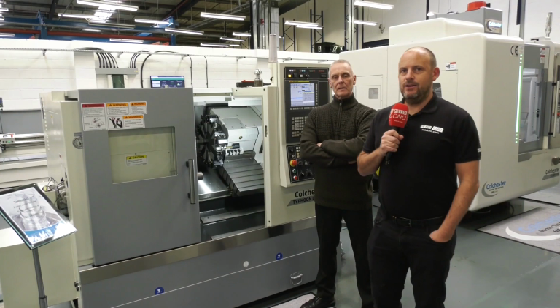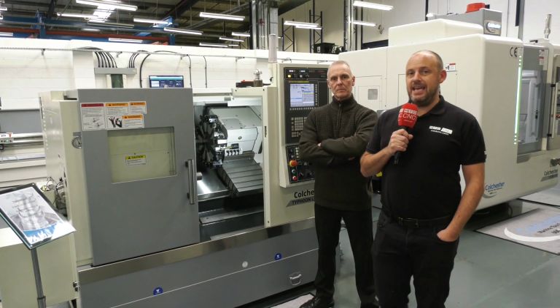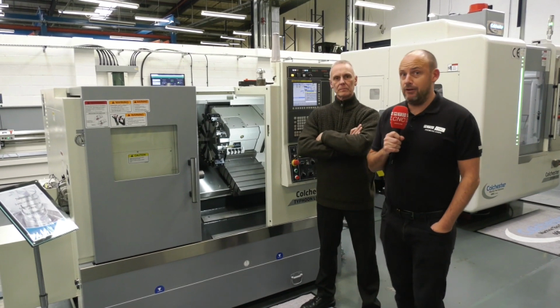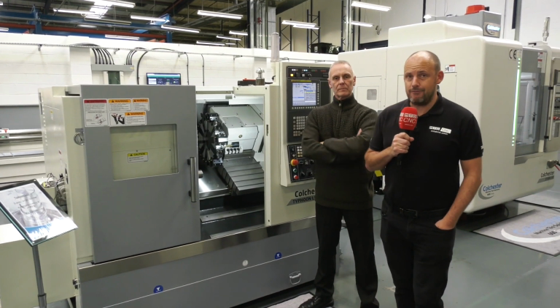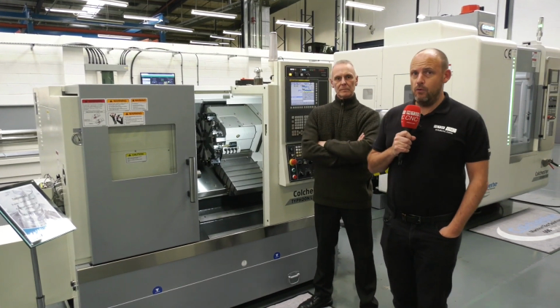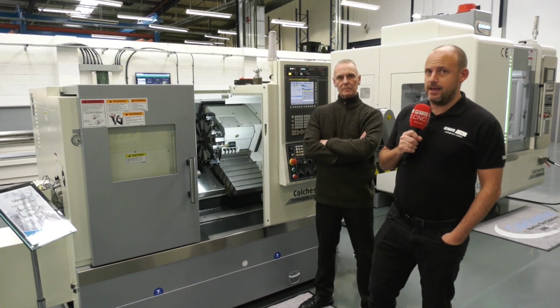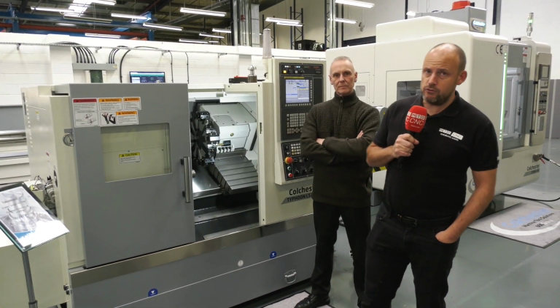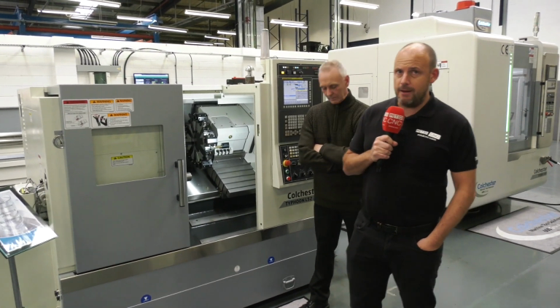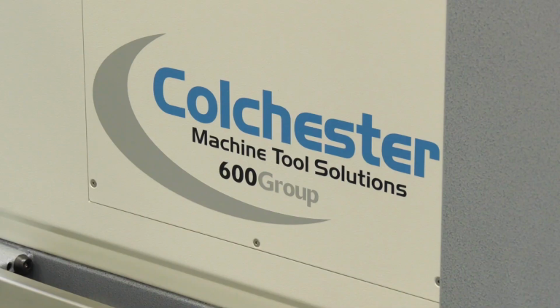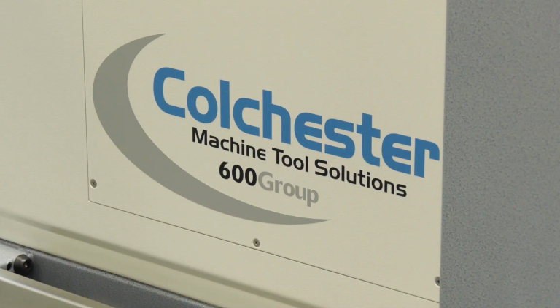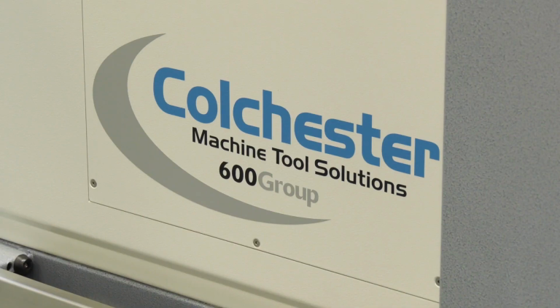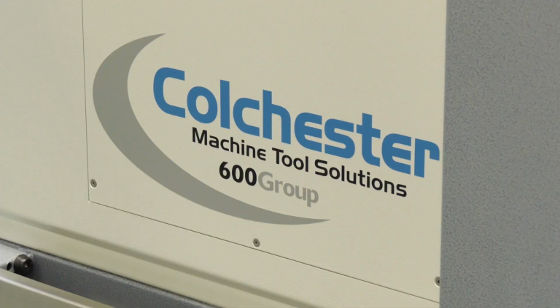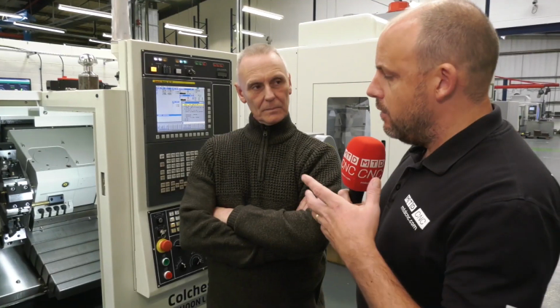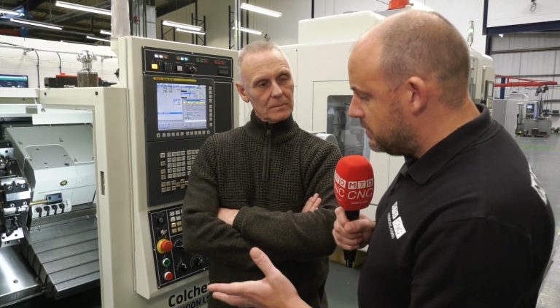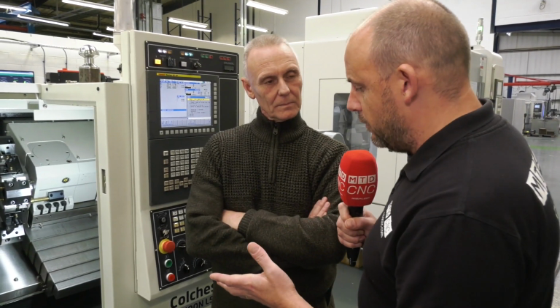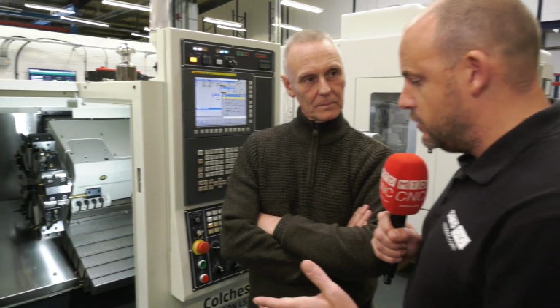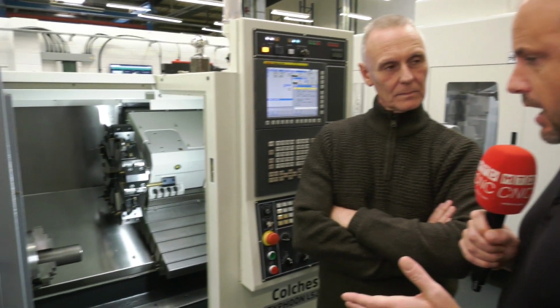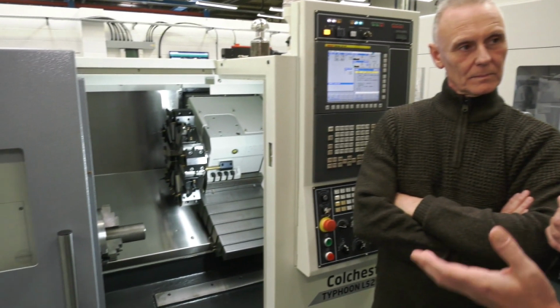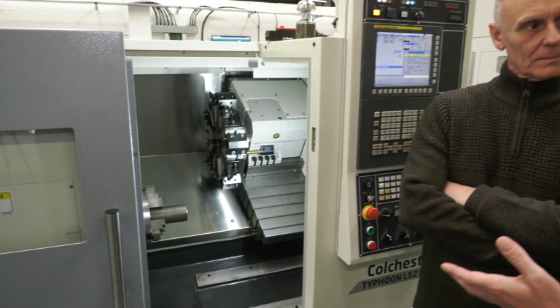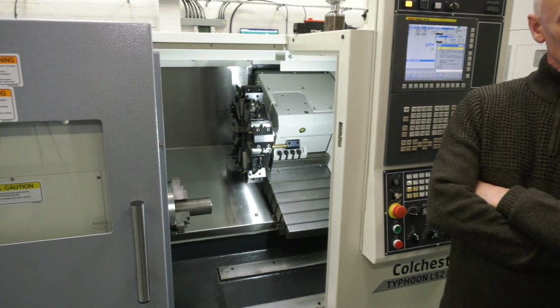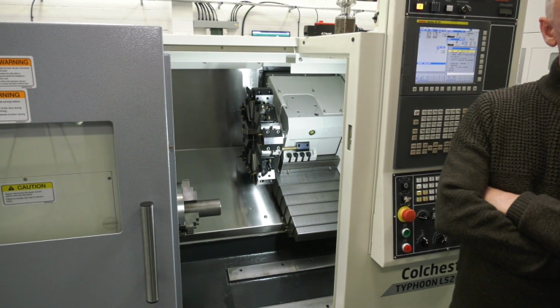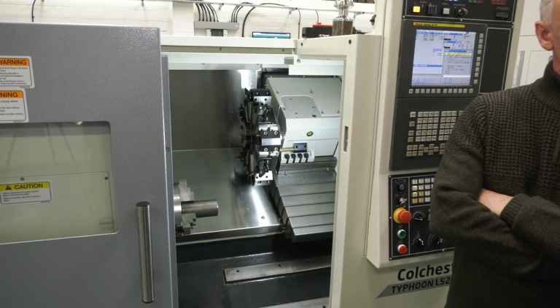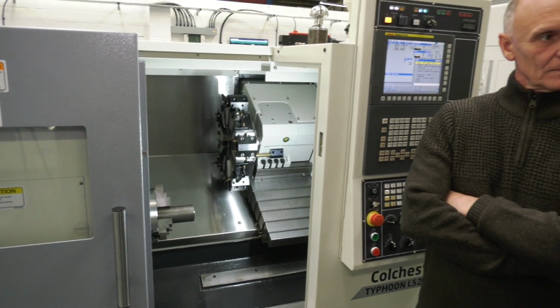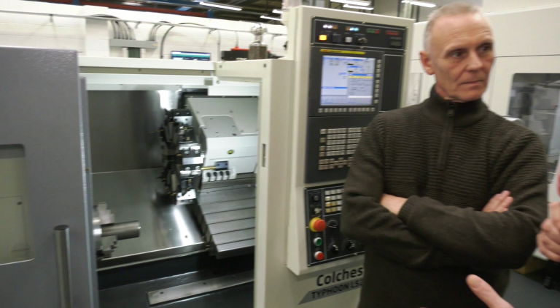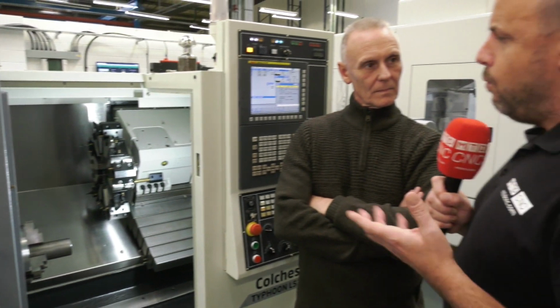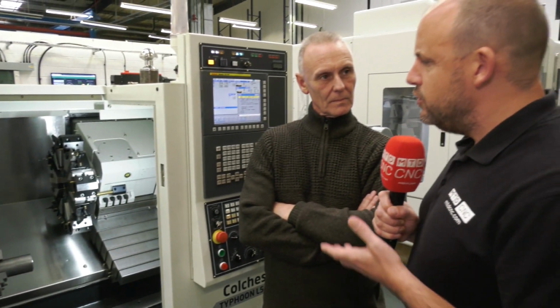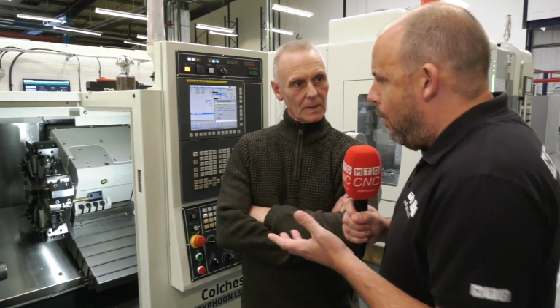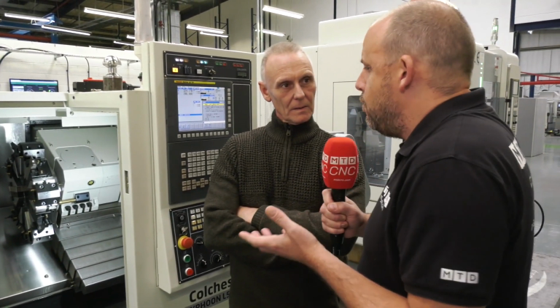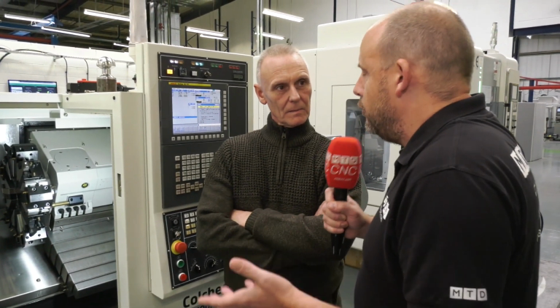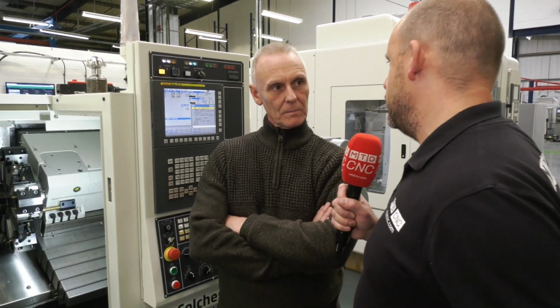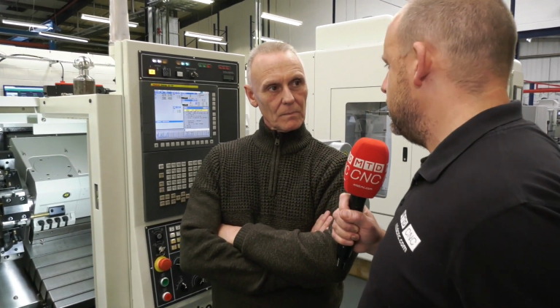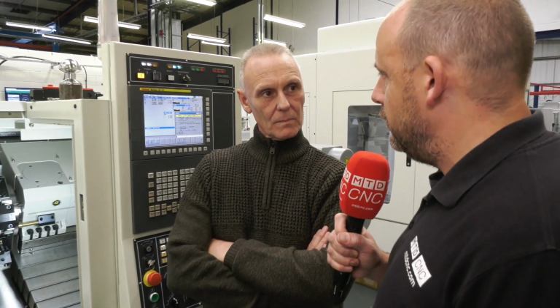Now I'm here in Elland — I've travelled north today. I'm at Colchester Machine Tool Solutions. Trevor, firstly we've got this Colchester turning centre here and this is what you're going to be performing dry machining on. Why would you want to do dry machining? What are the advantages?